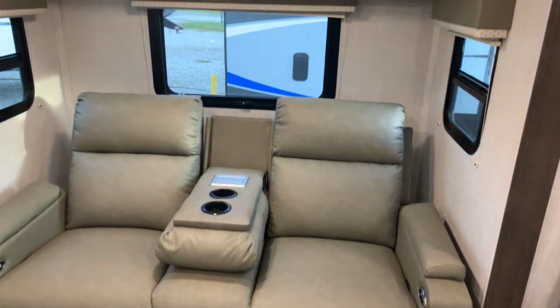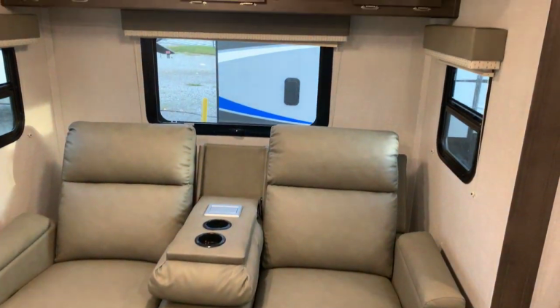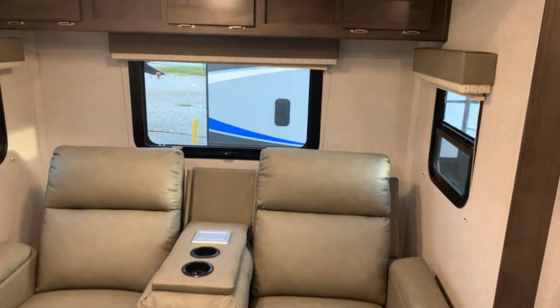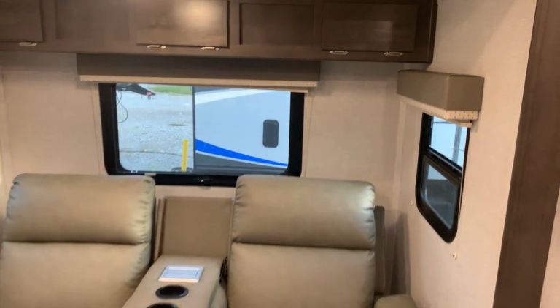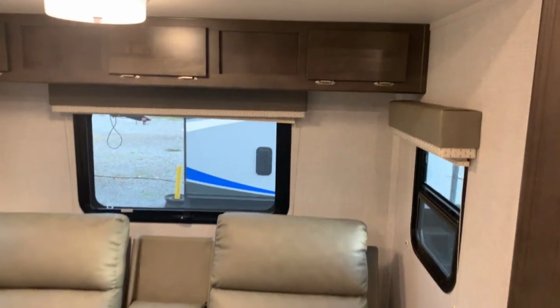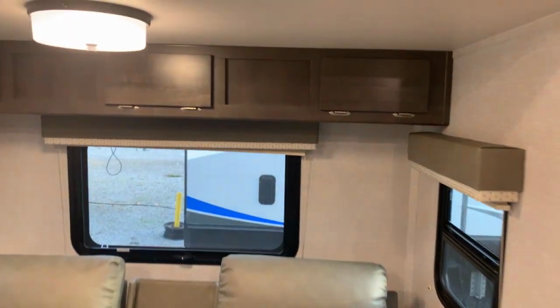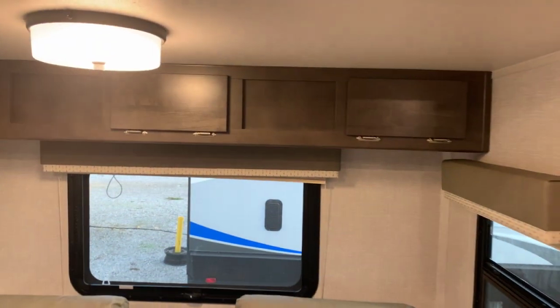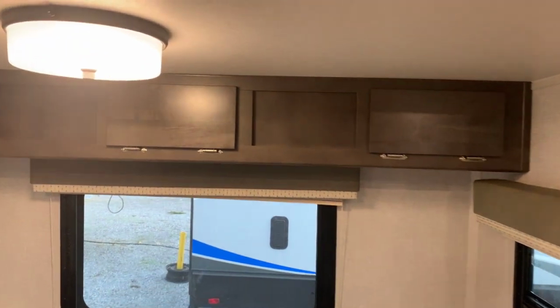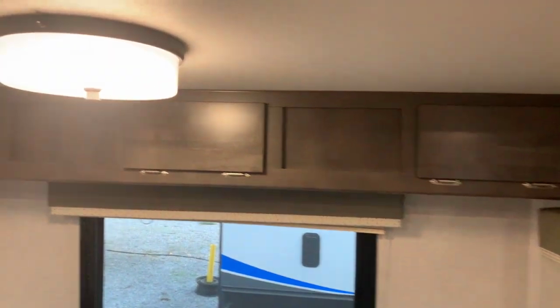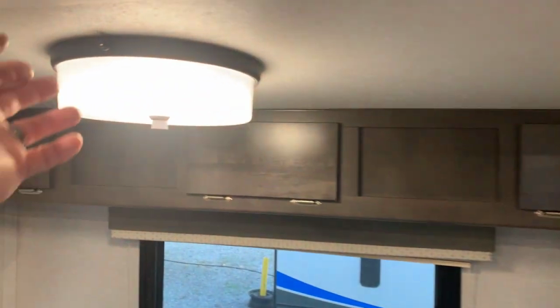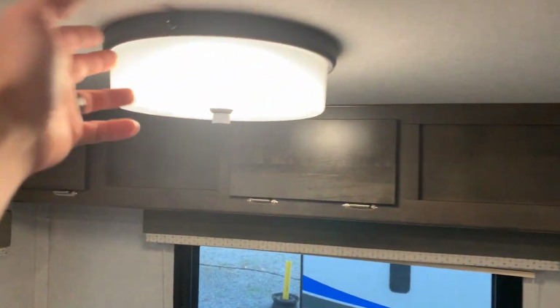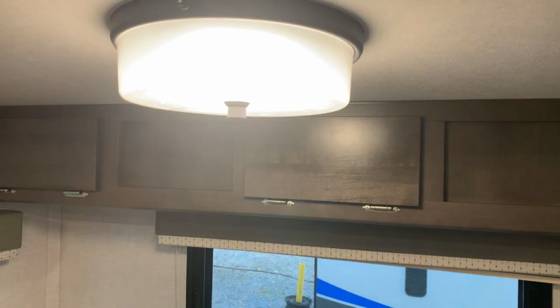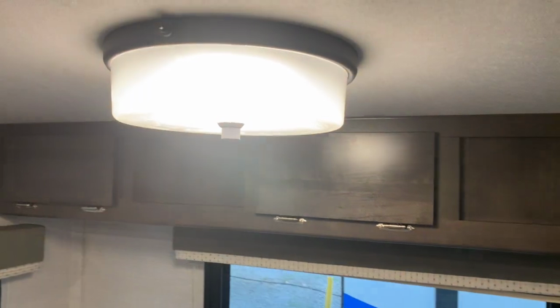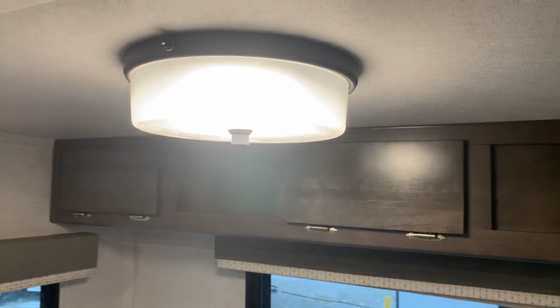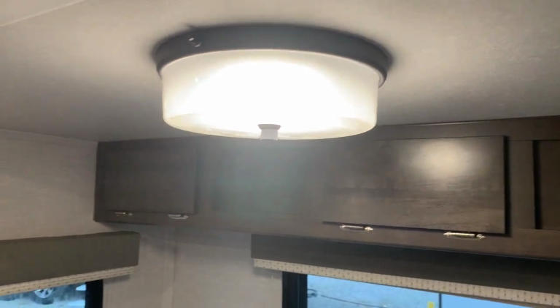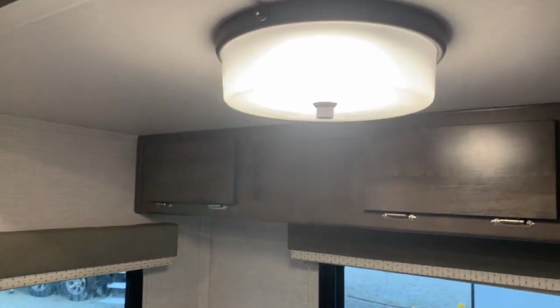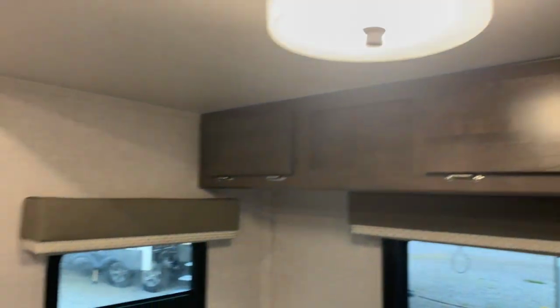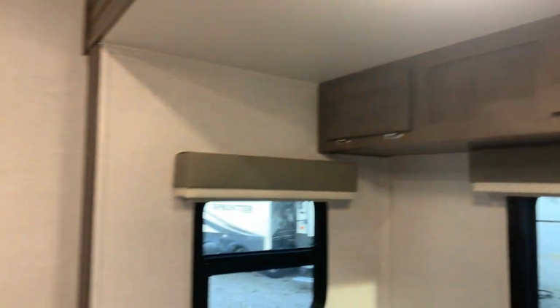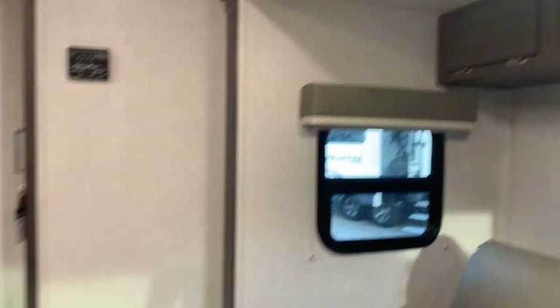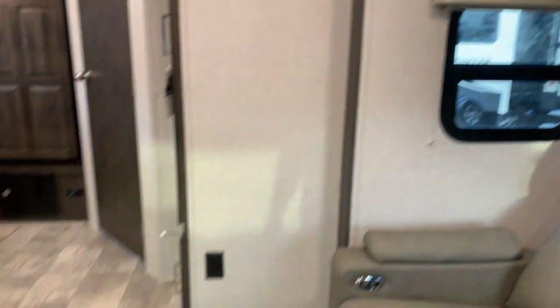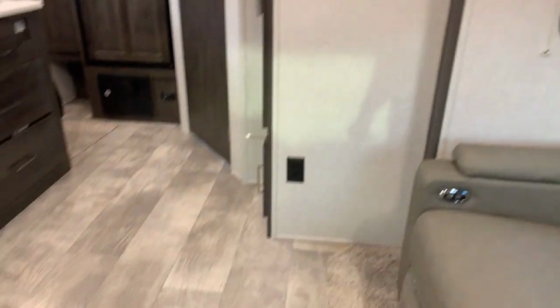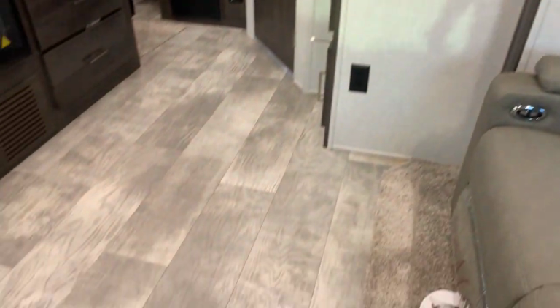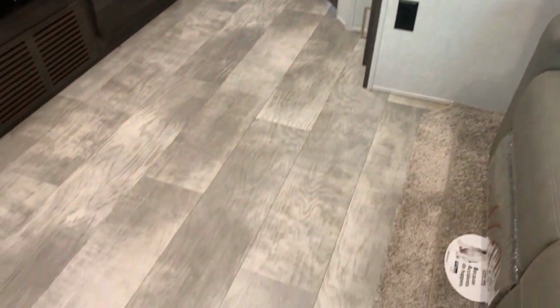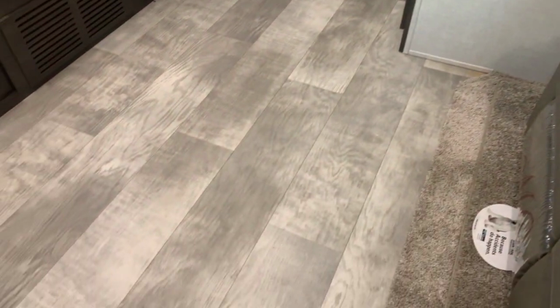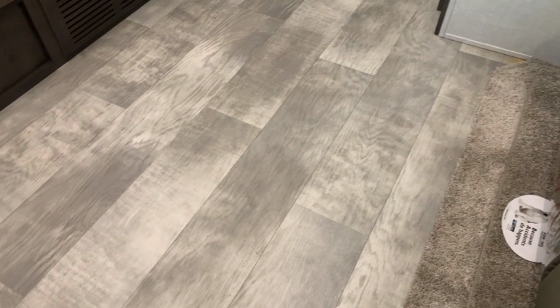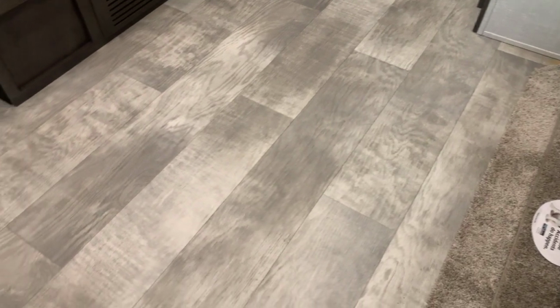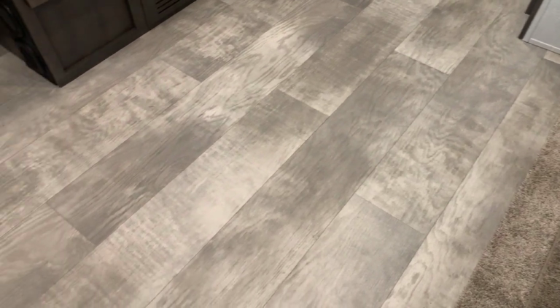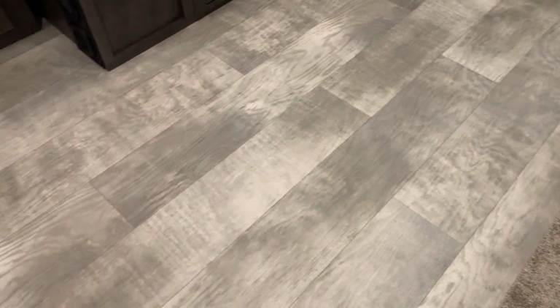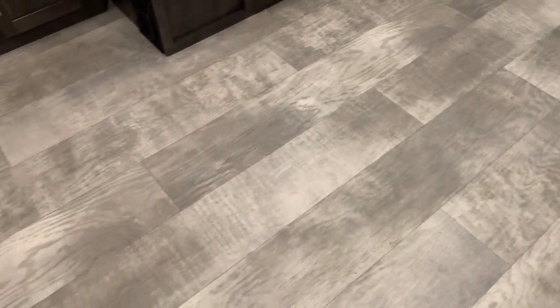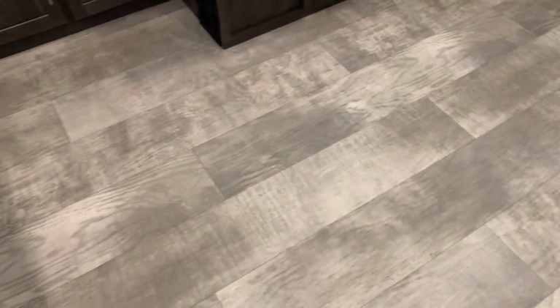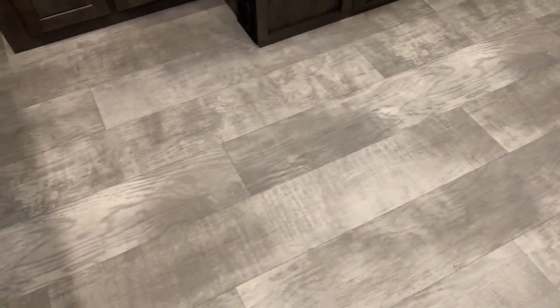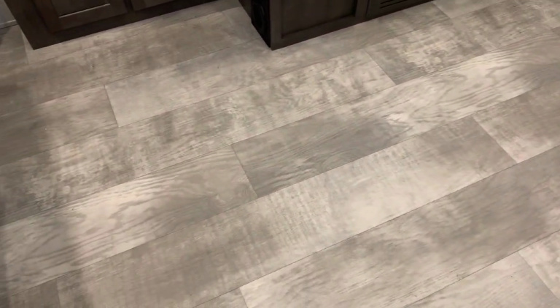Three windows in the slide — lots of natural light. Storage above, and a new light fixture in there. Very little carpet; the main walk area has vinyl flooring.